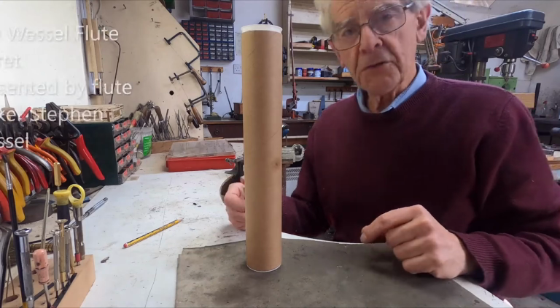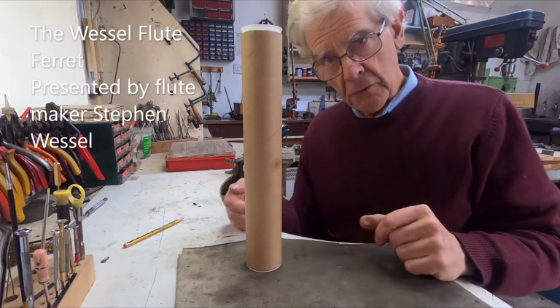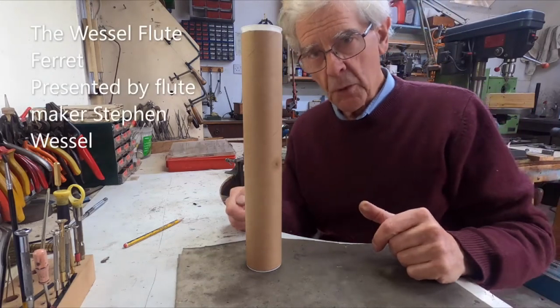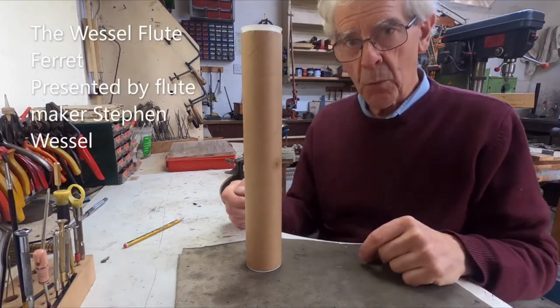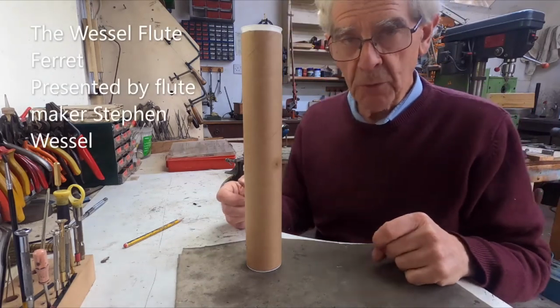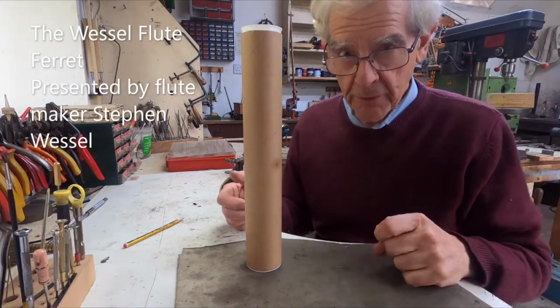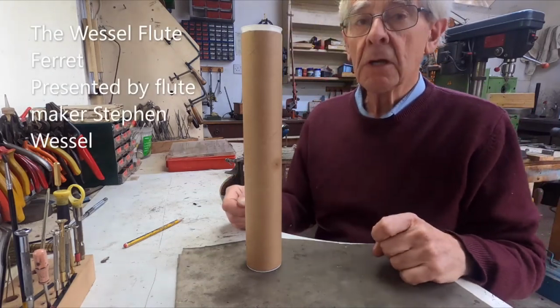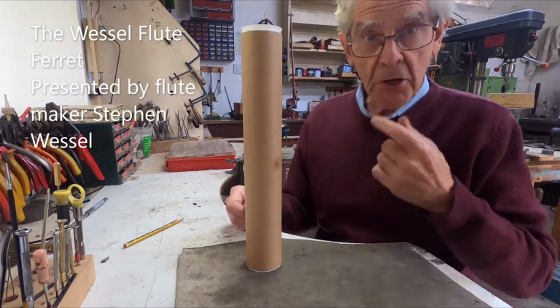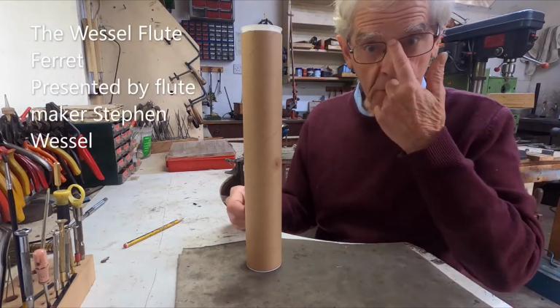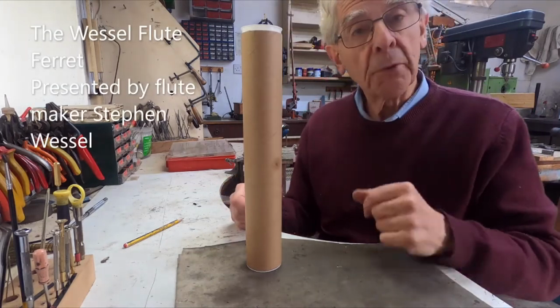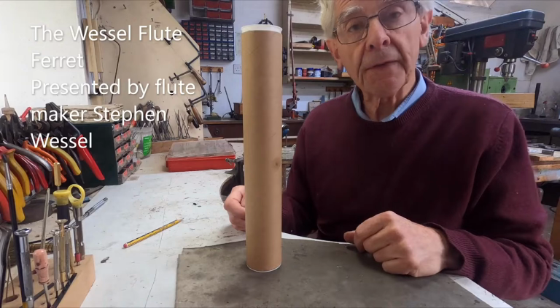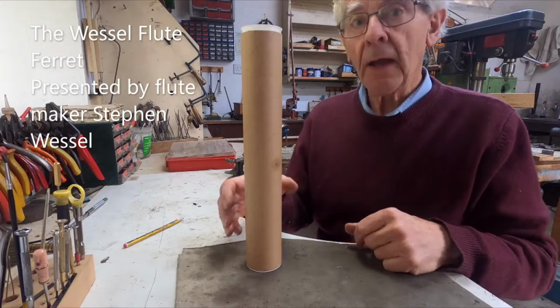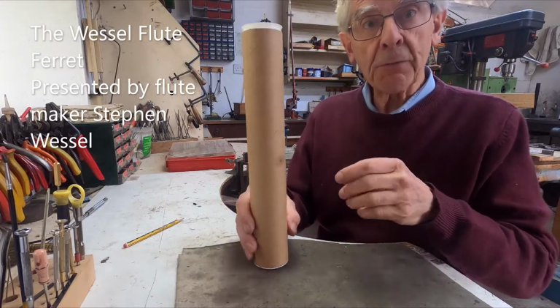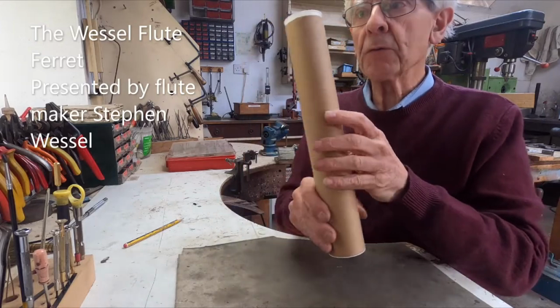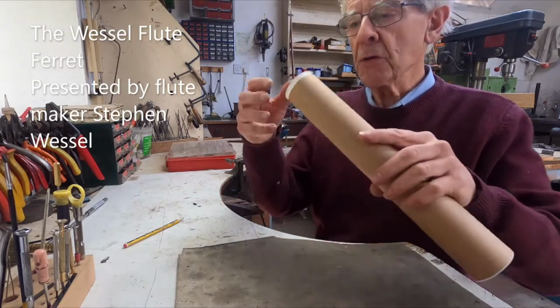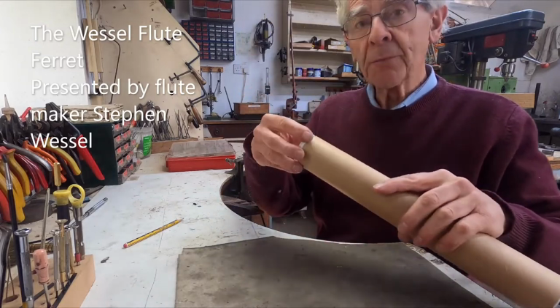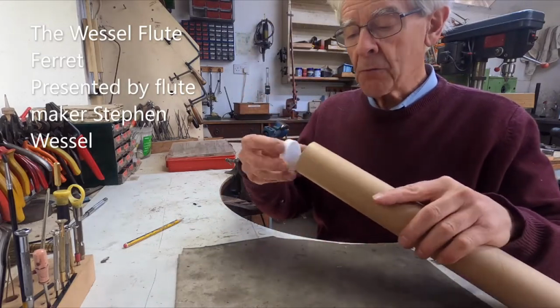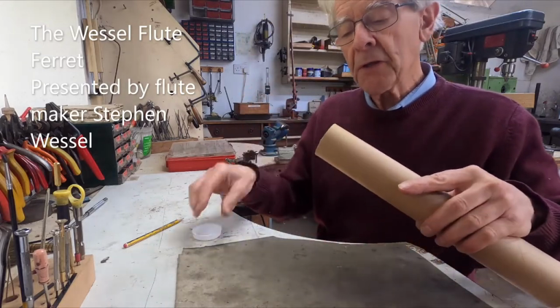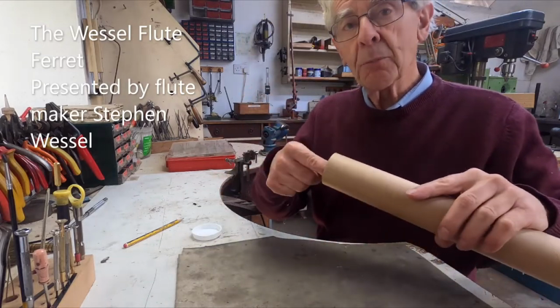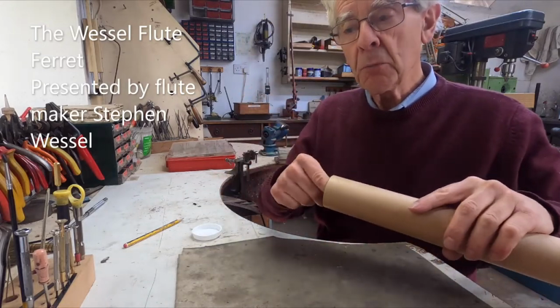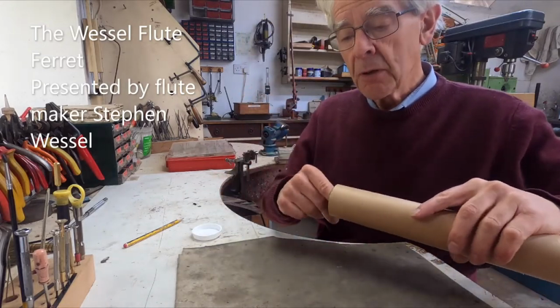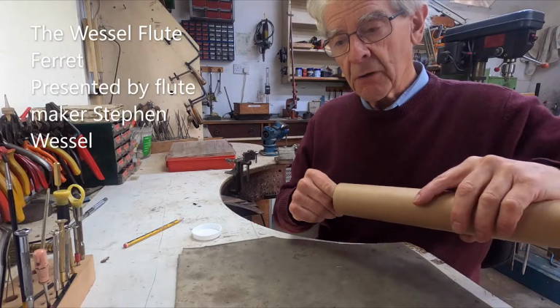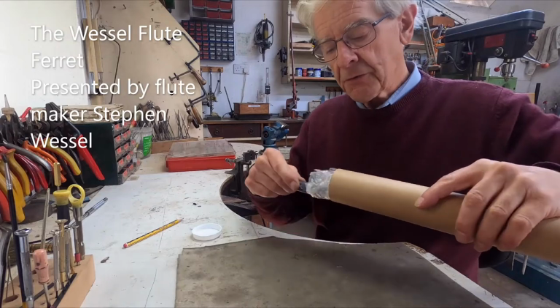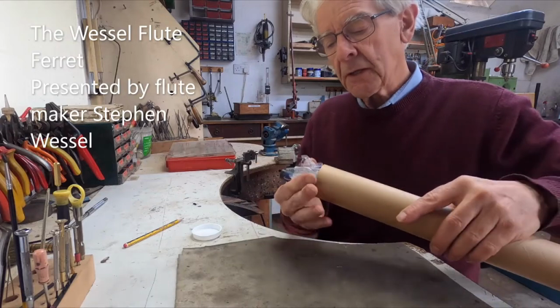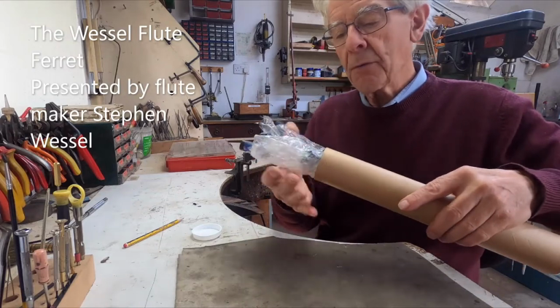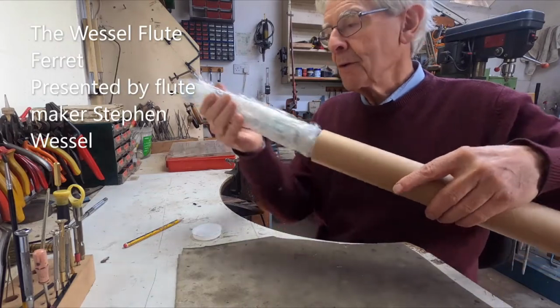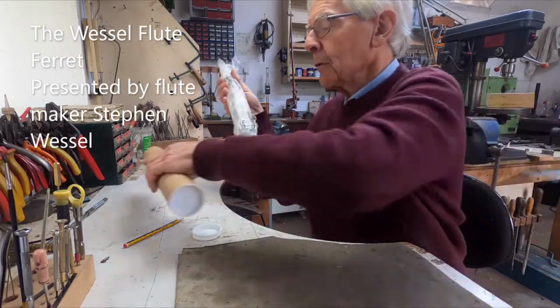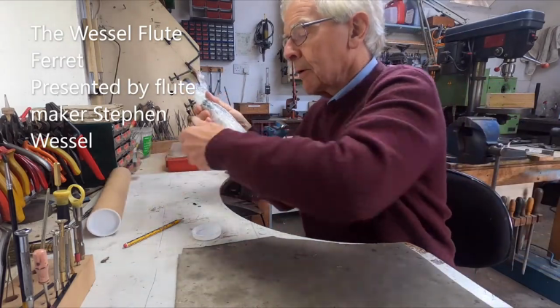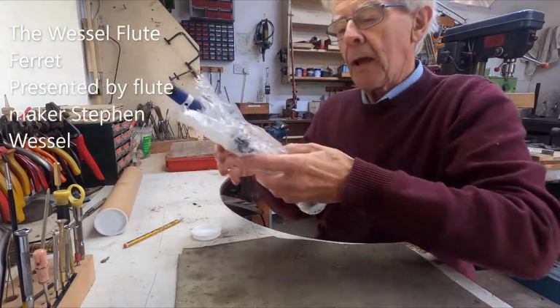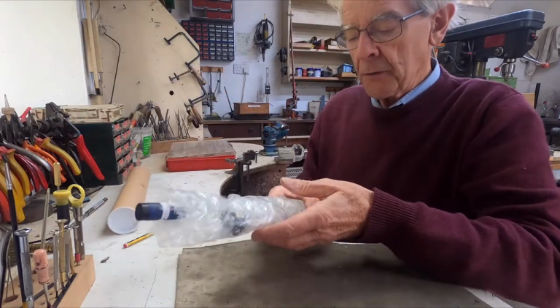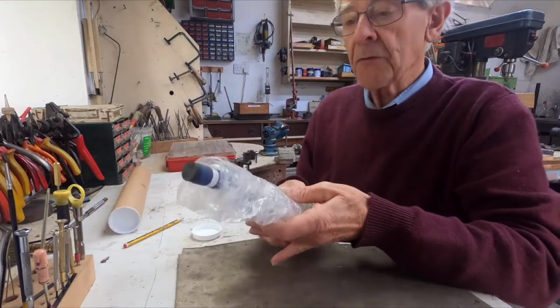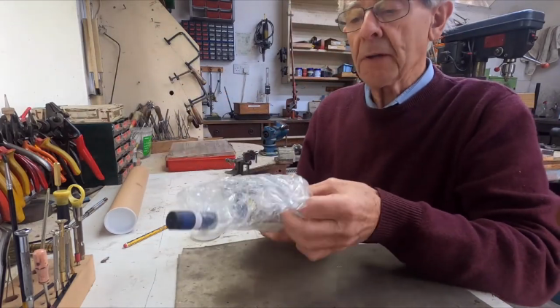This is the second video about the Wessel Flute Ferret, showing you how to put it together and get it ready for use. It arrives in a cardboard tube, so I'll just take it all out and assemble it.